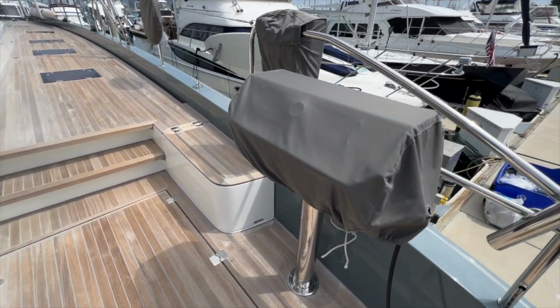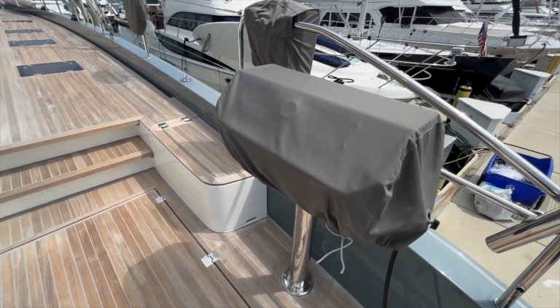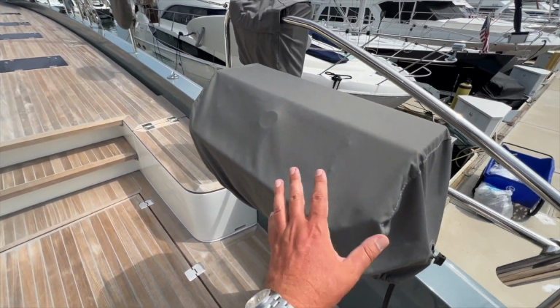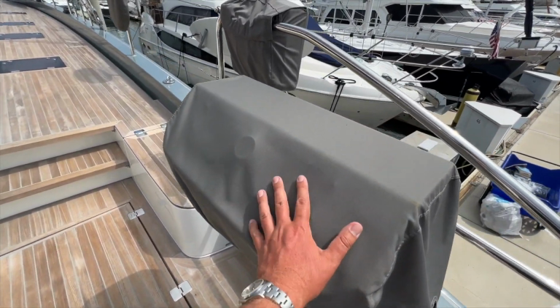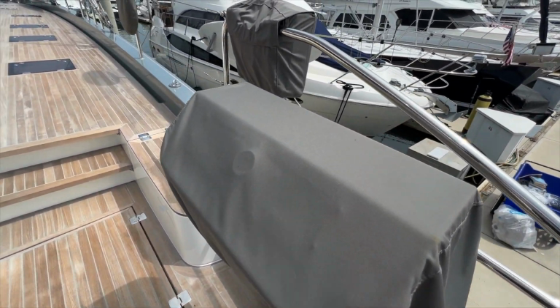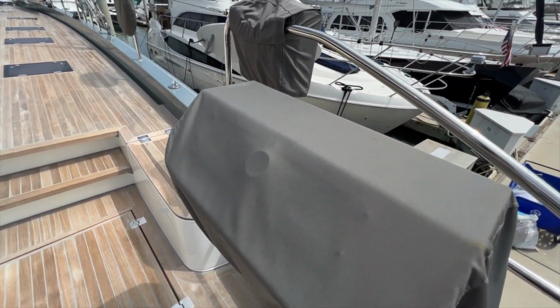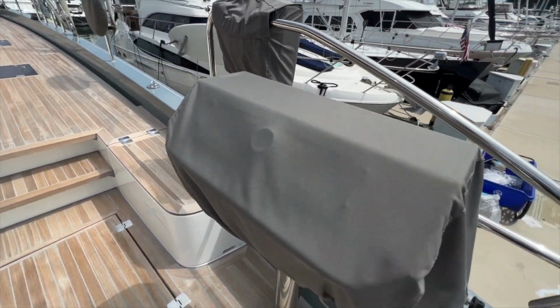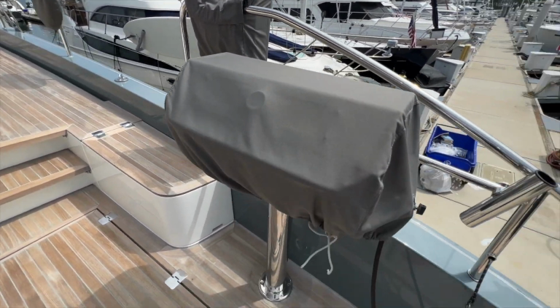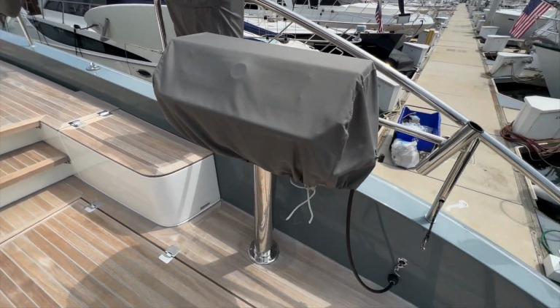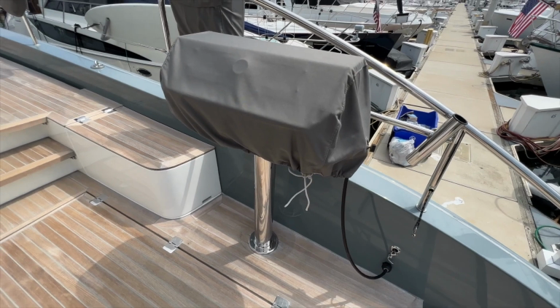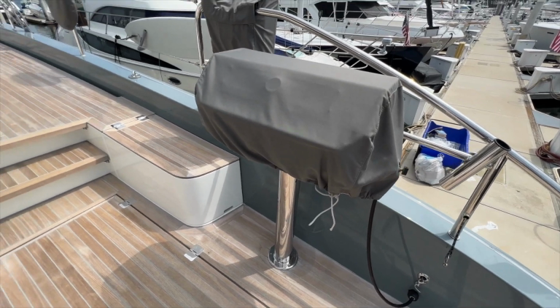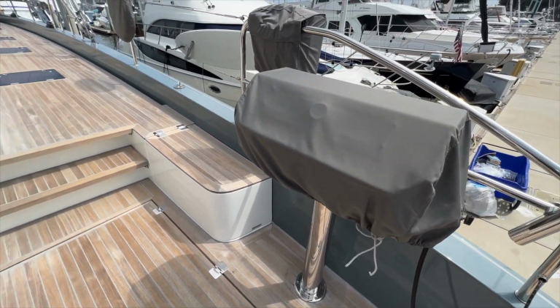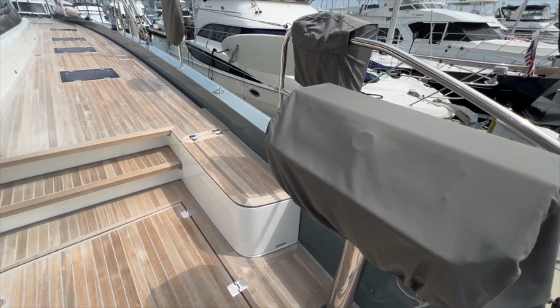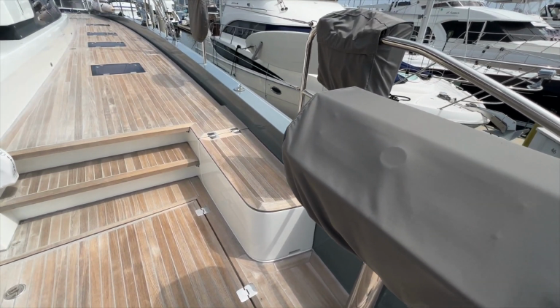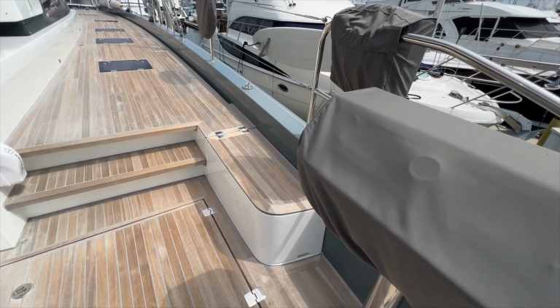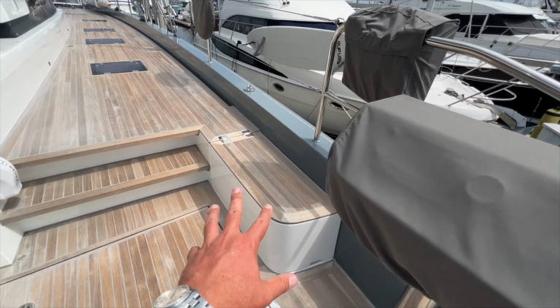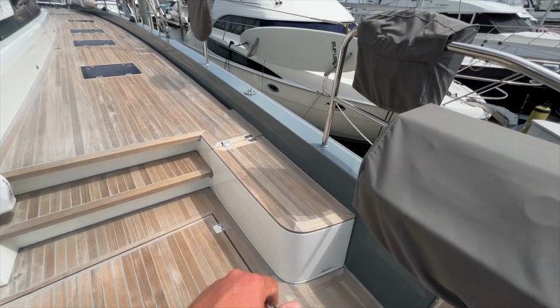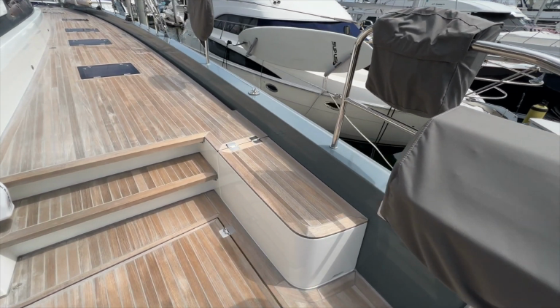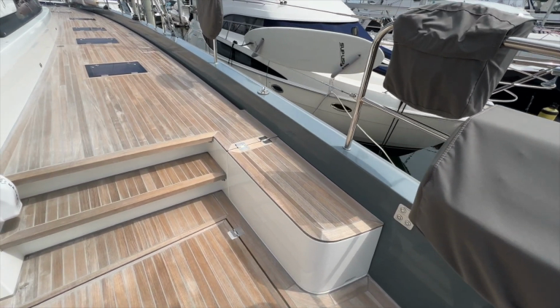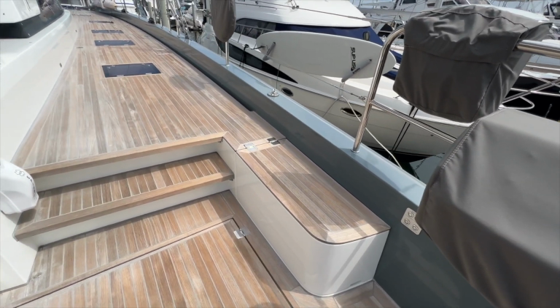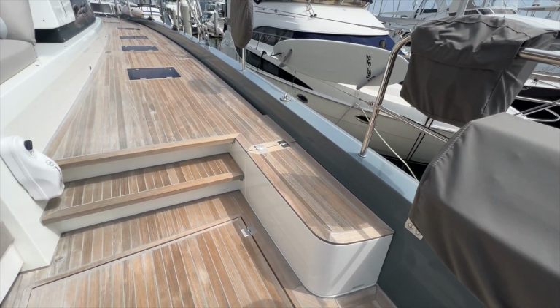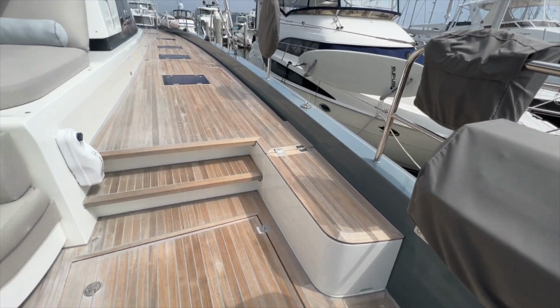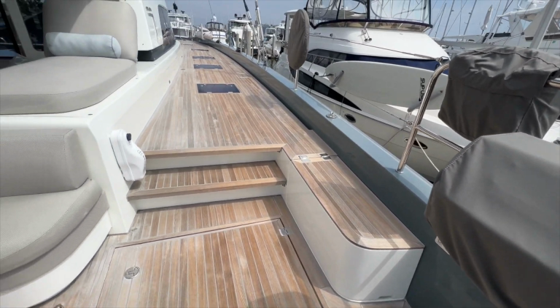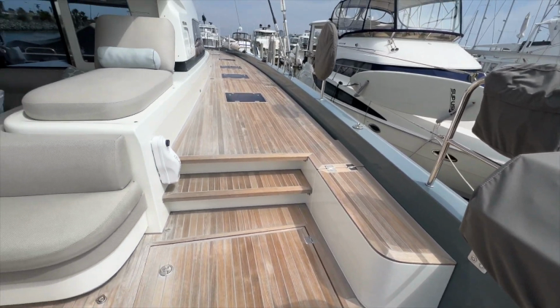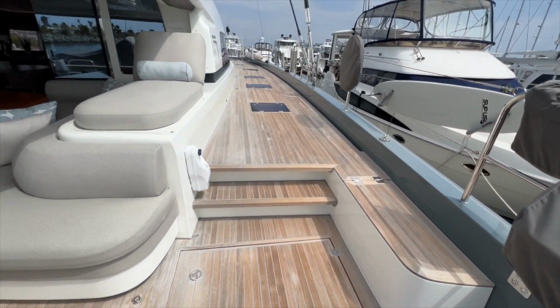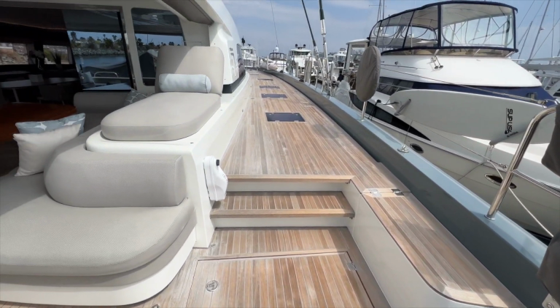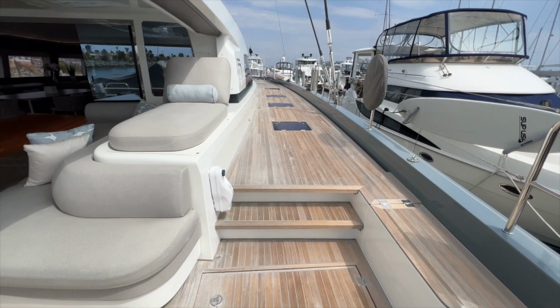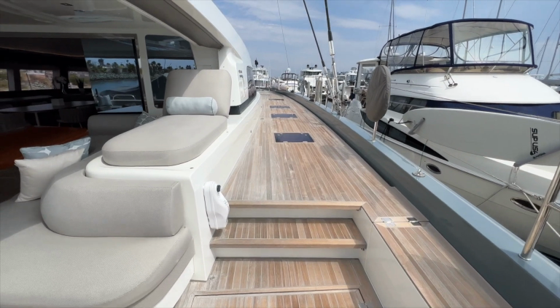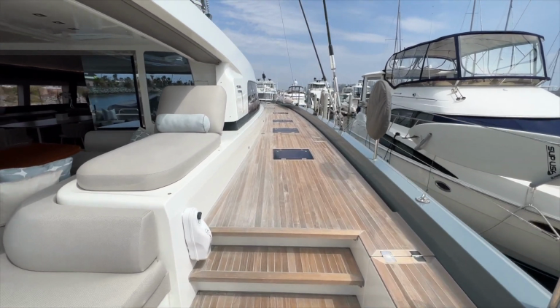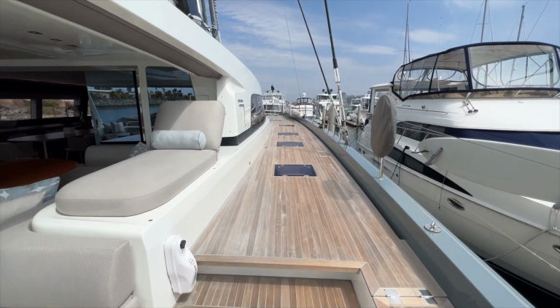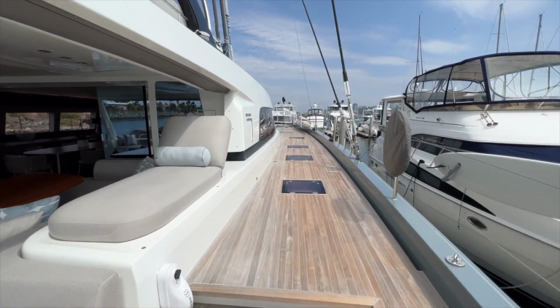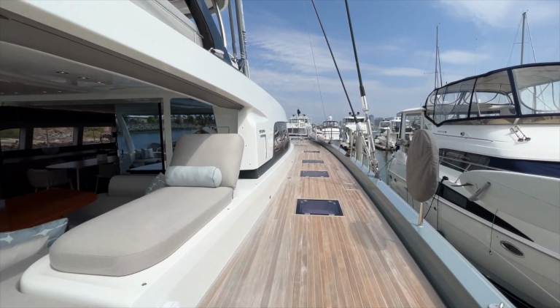Custom built-in barbecue. The covers for the electrical capstans and just incredible teak decks.